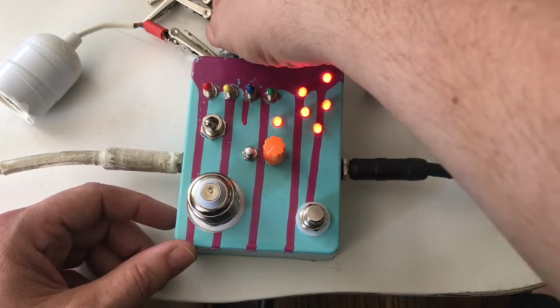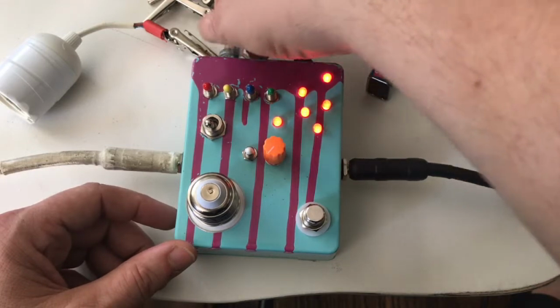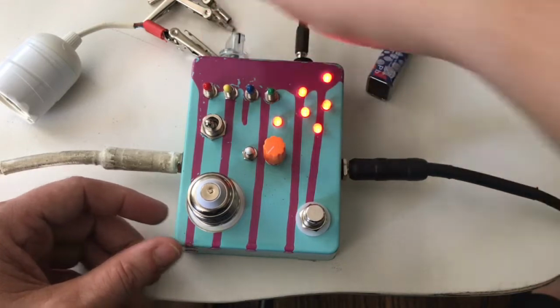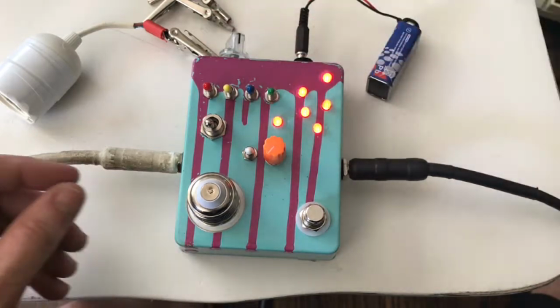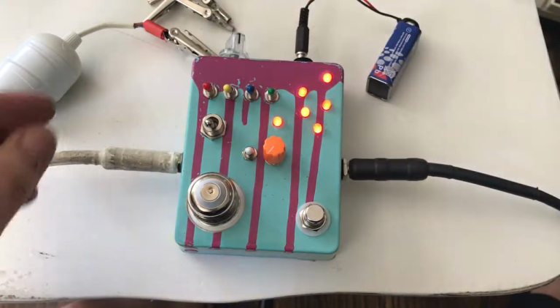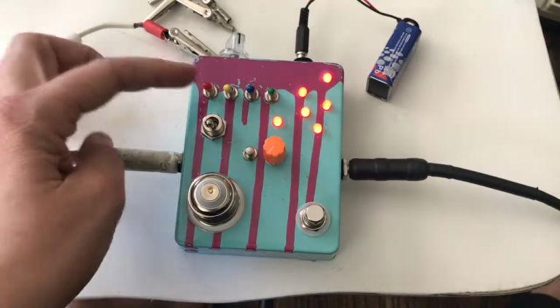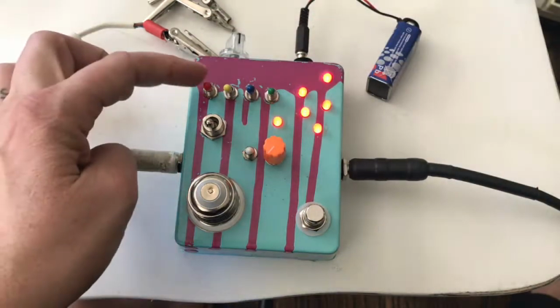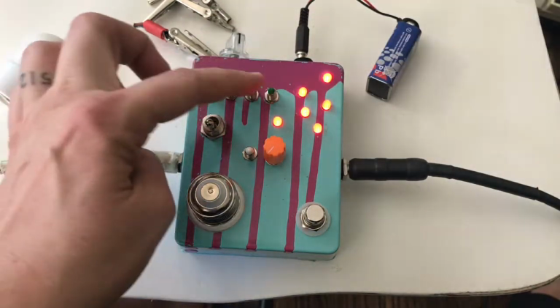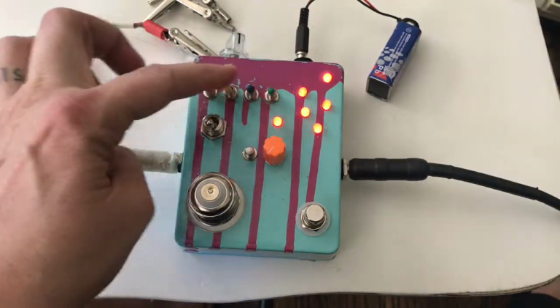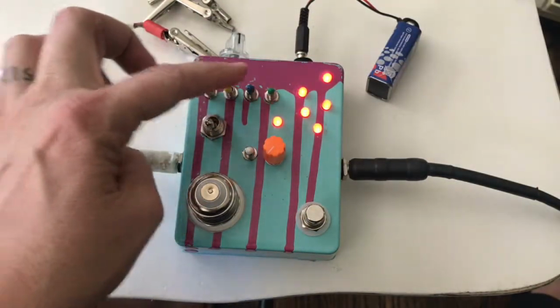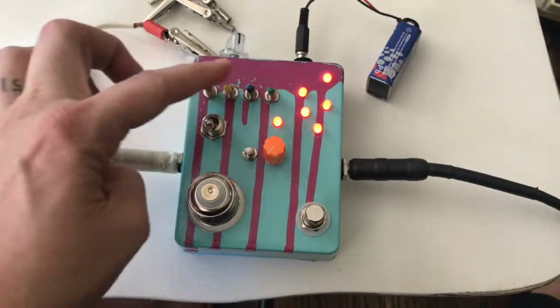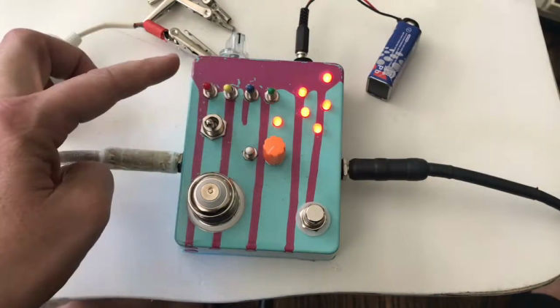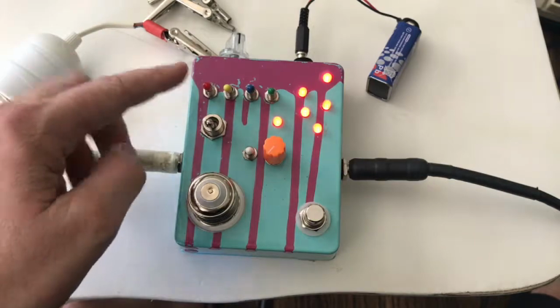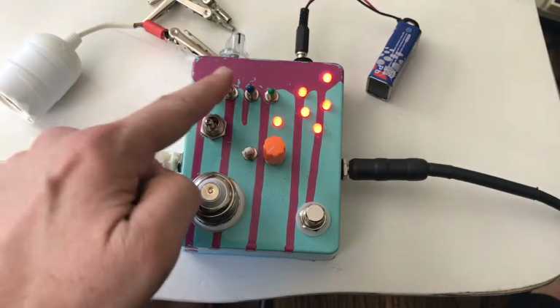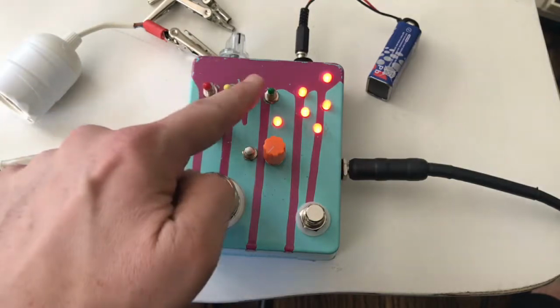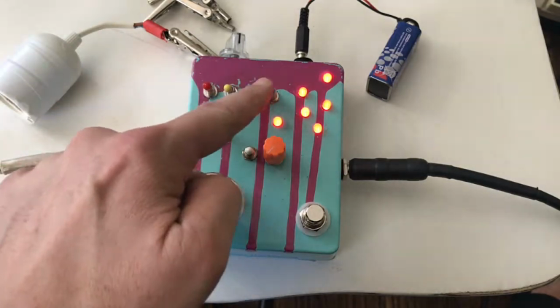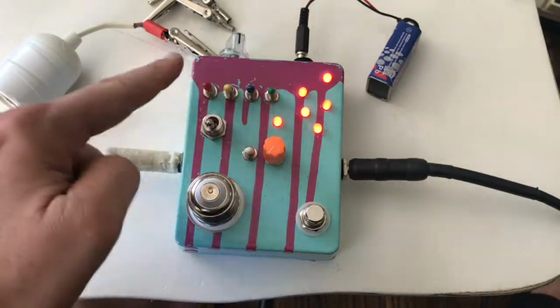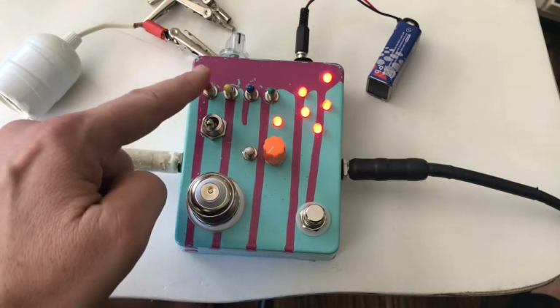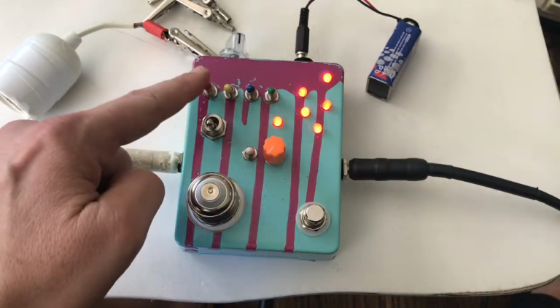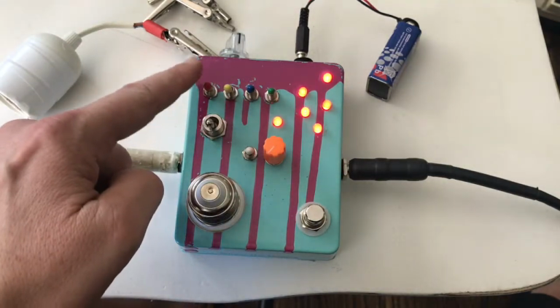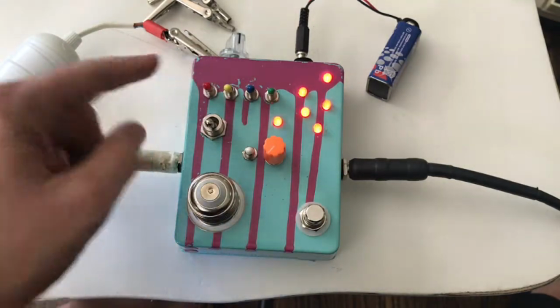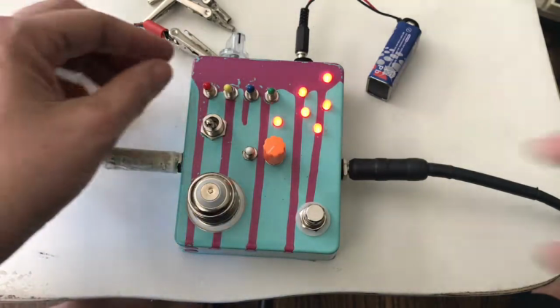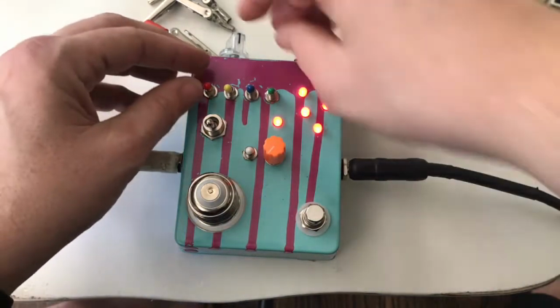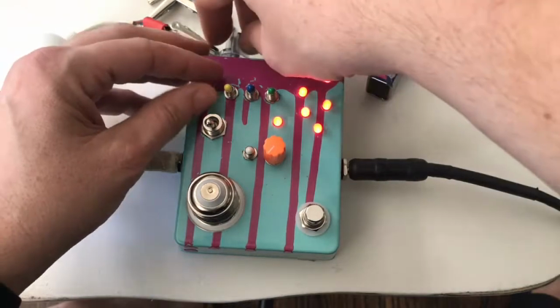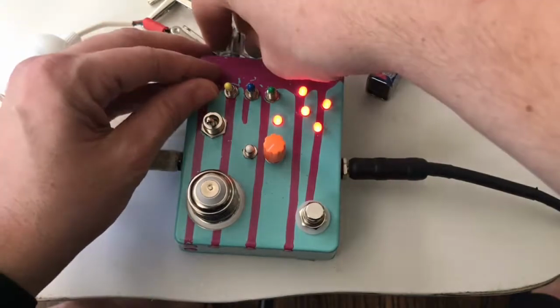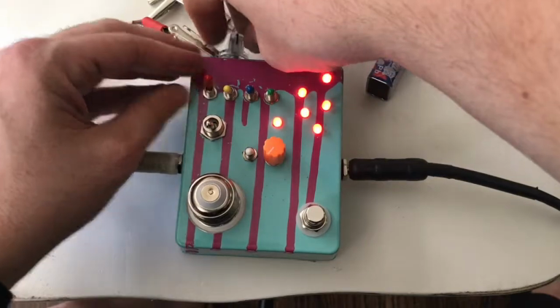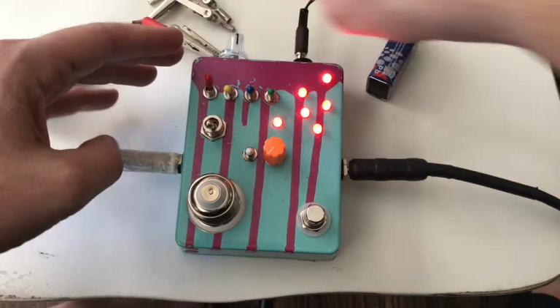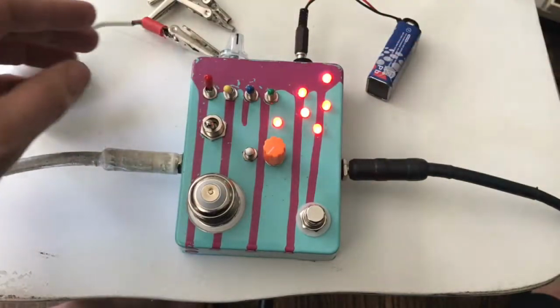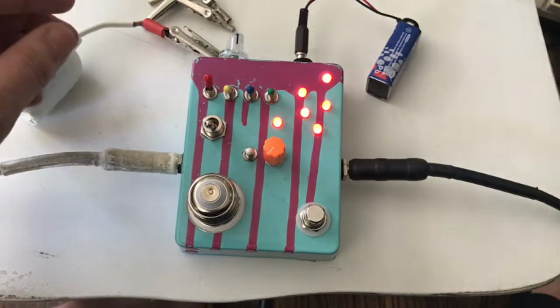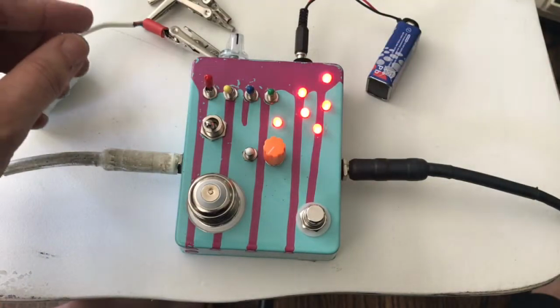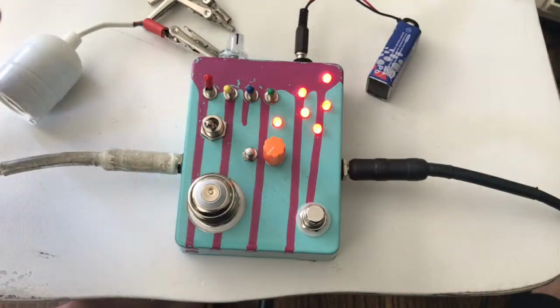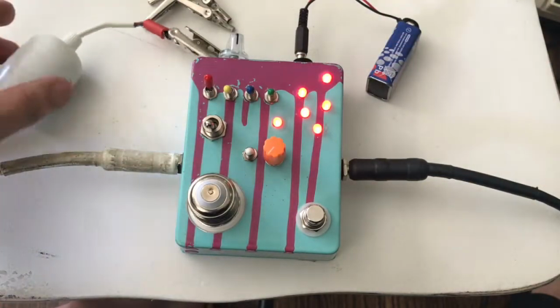Now we can start to switch the switches, which switch the pitches. For these to work, this one has to be engaged, so this one goes first. Oh yeah, there it is!